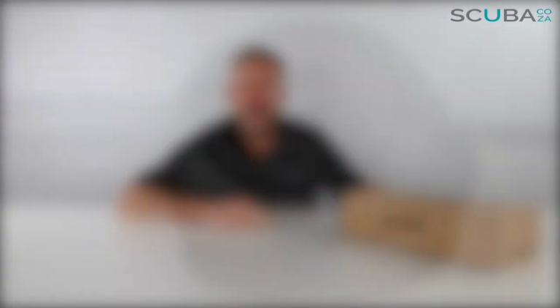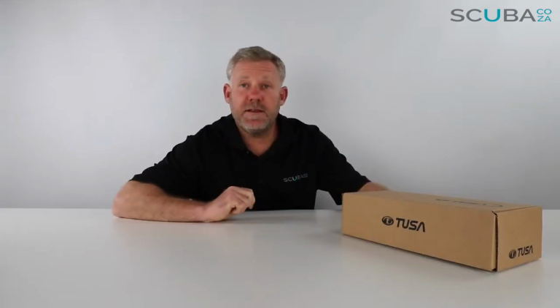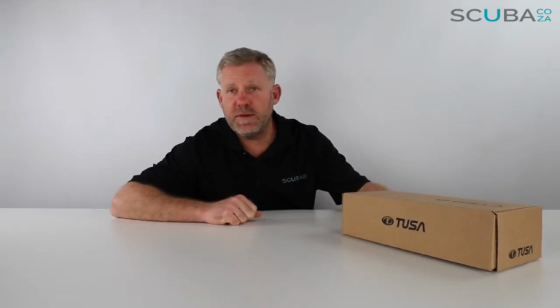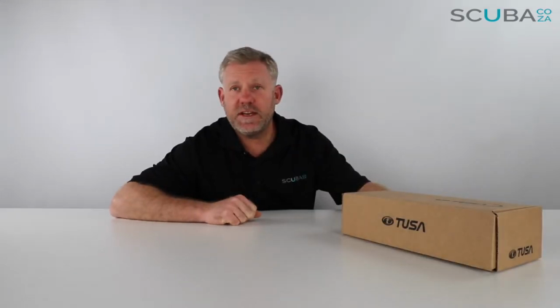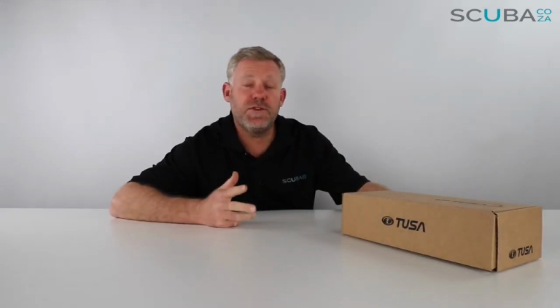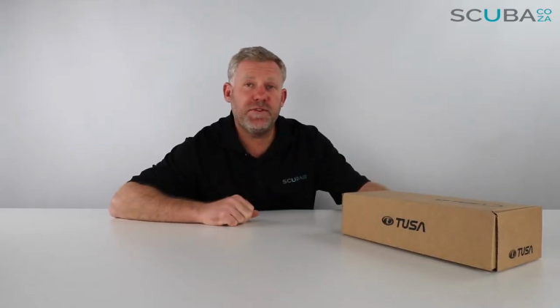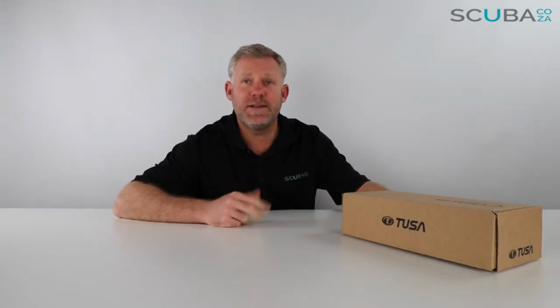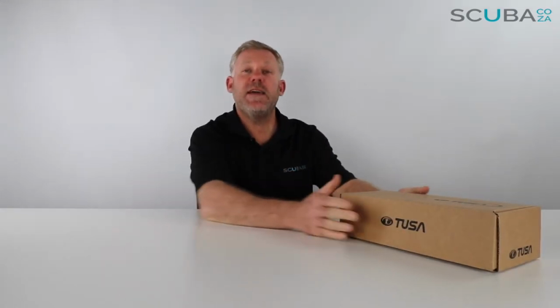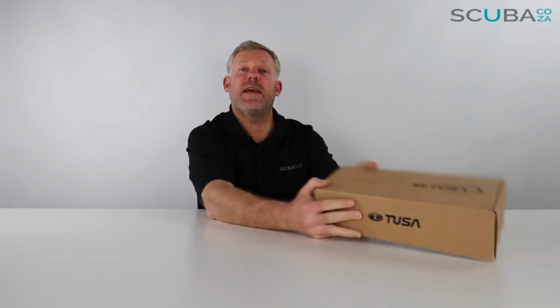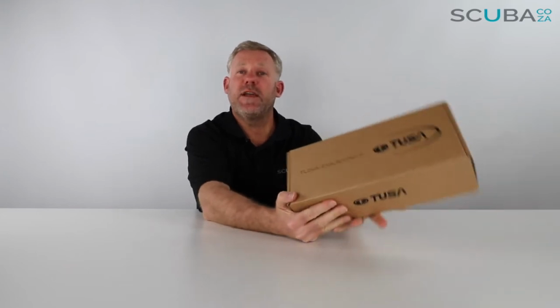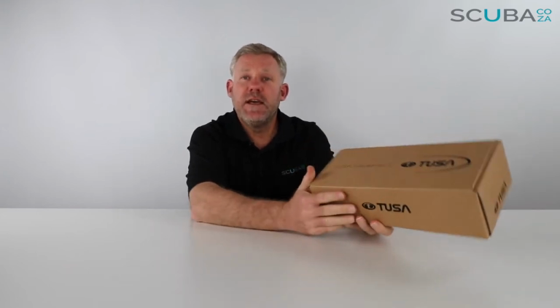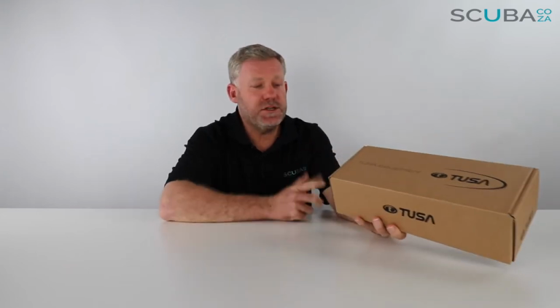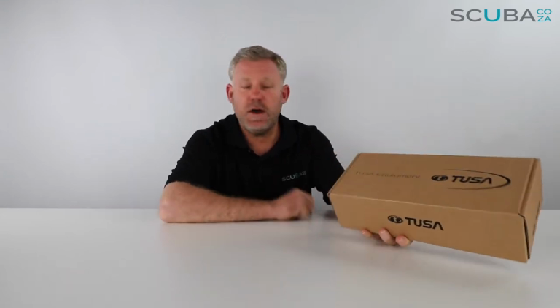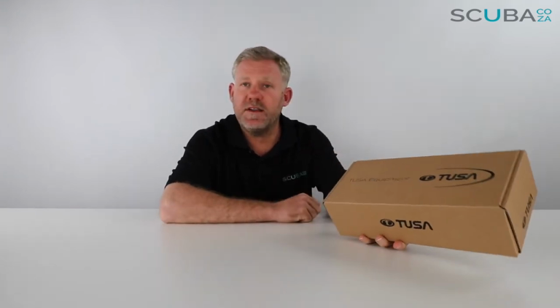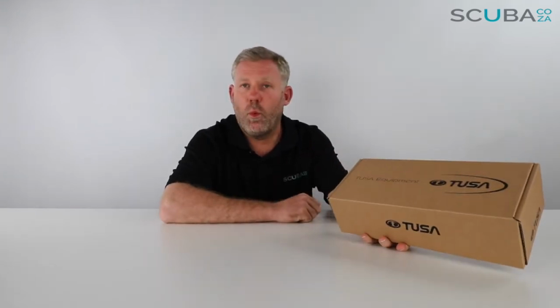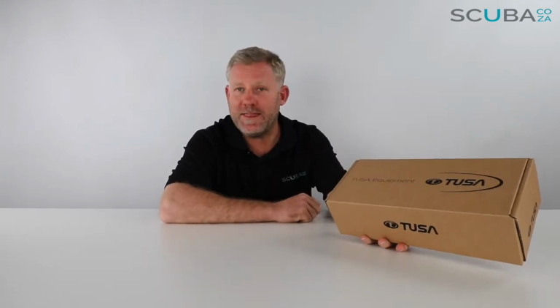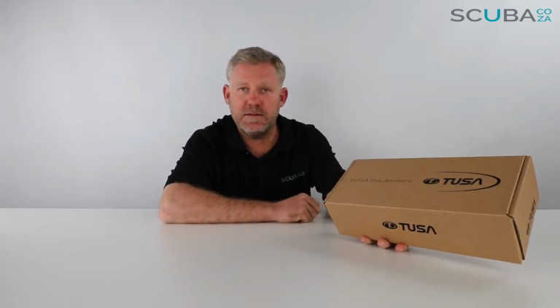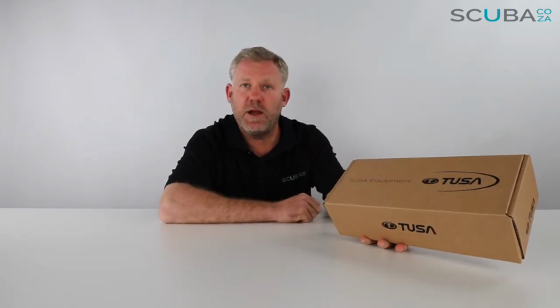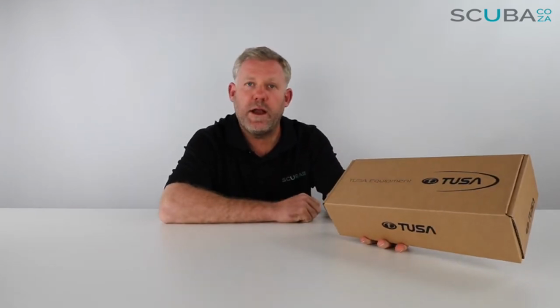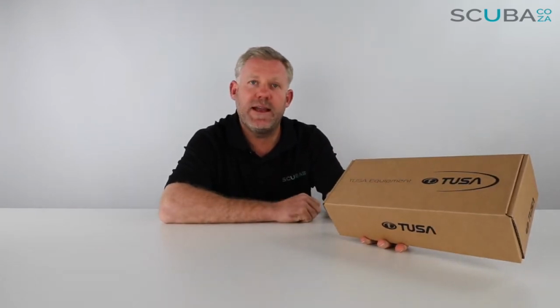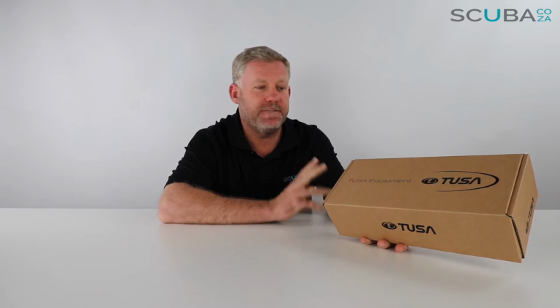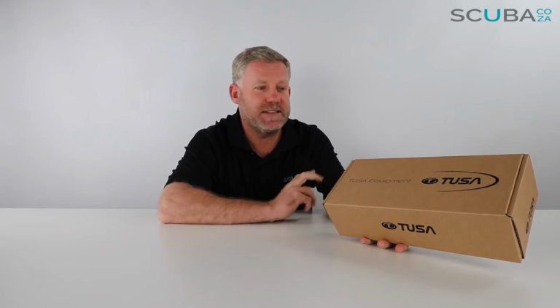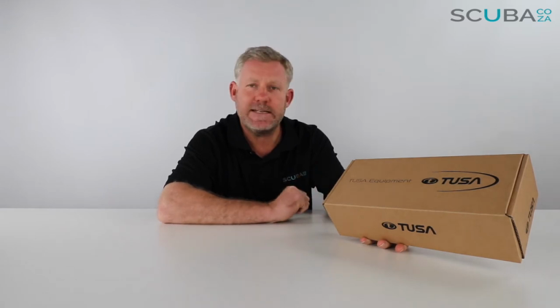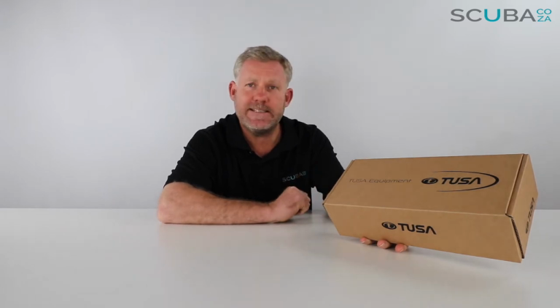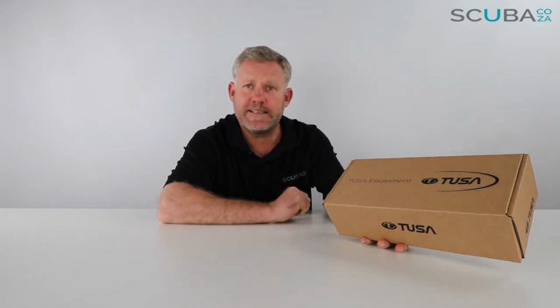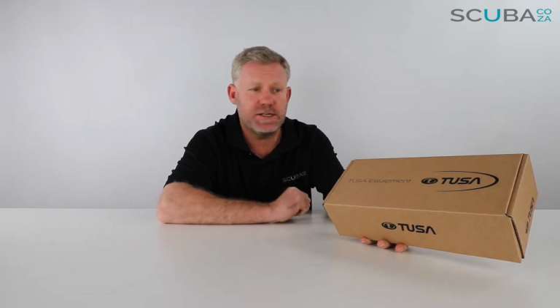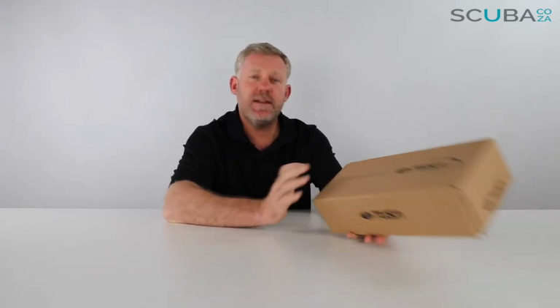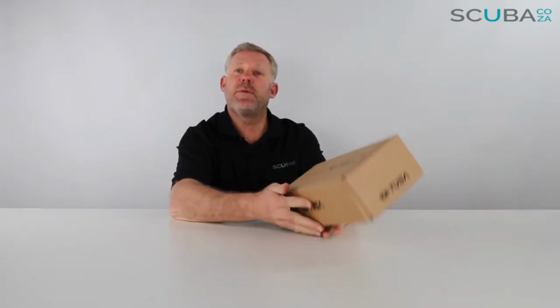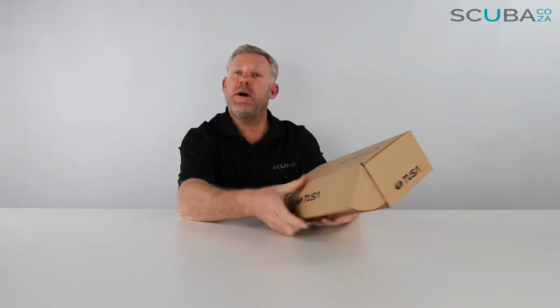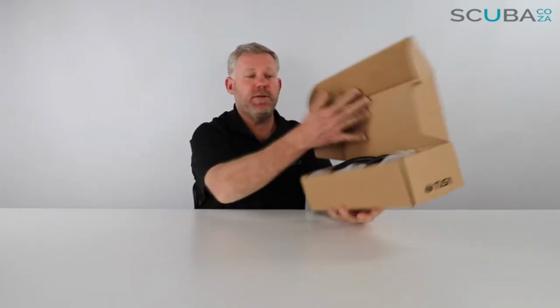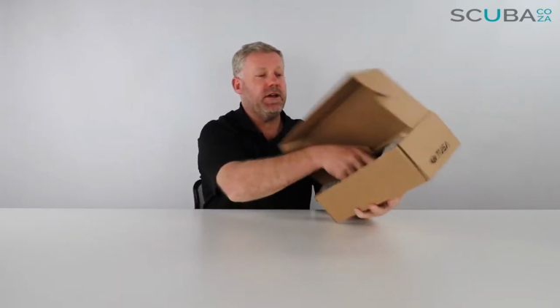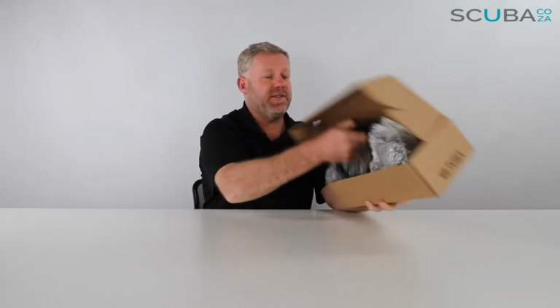Hey guys, you're with me Kevin, your scuba professional, and today we're here to have a look at the TUSA RS 1001 regulator first and second stage. So let's open up the box and see what's going on inside.